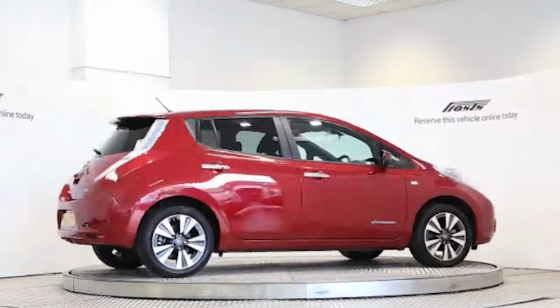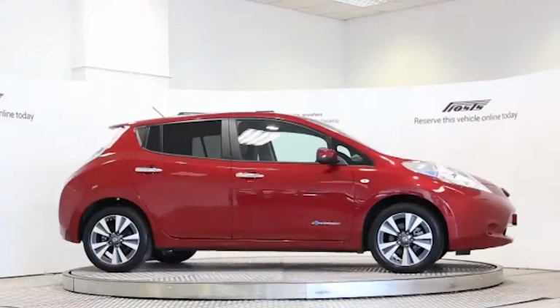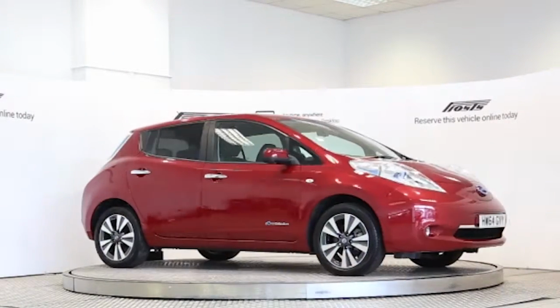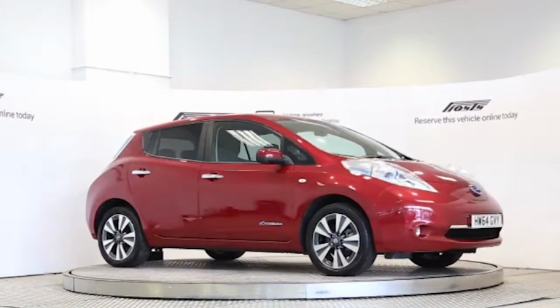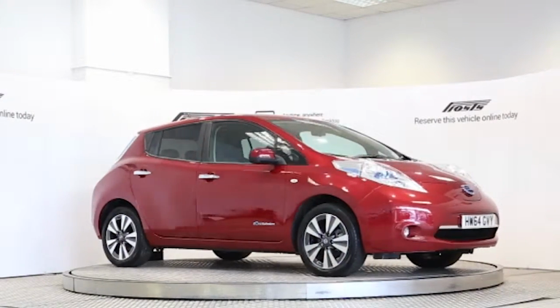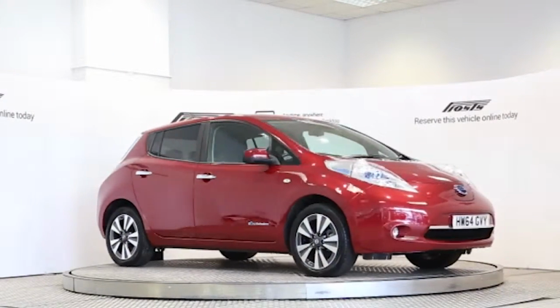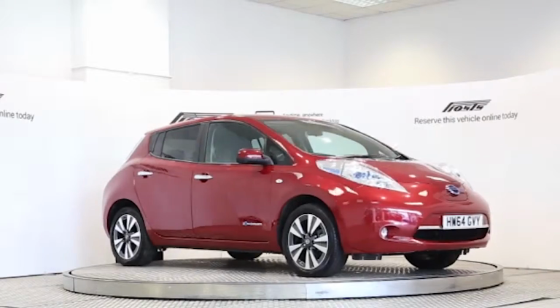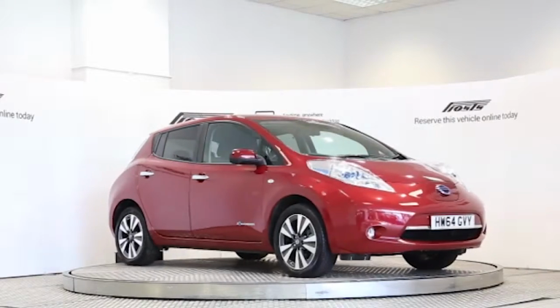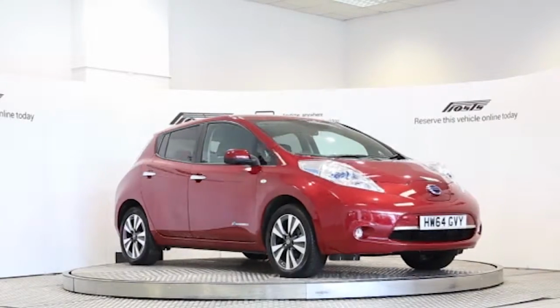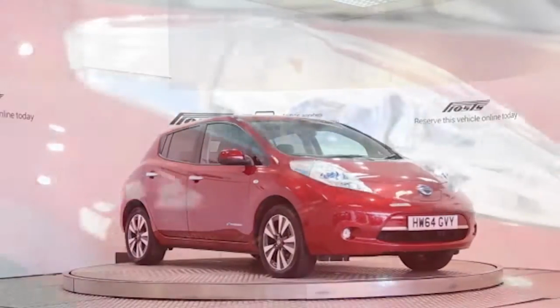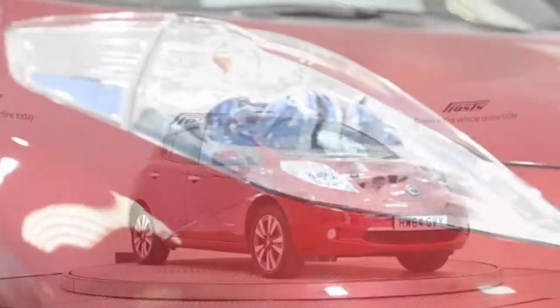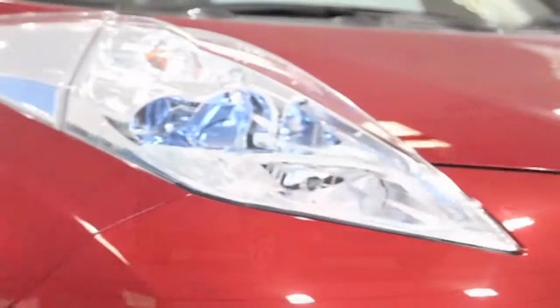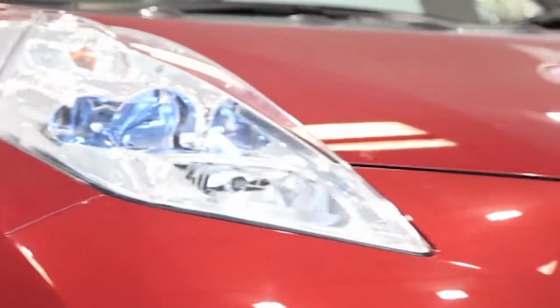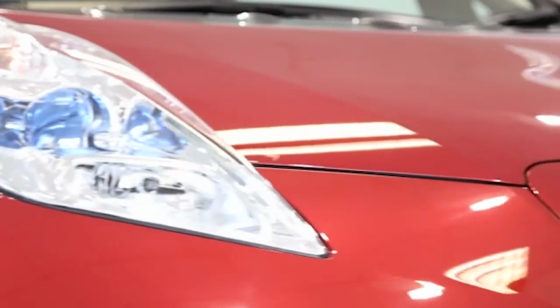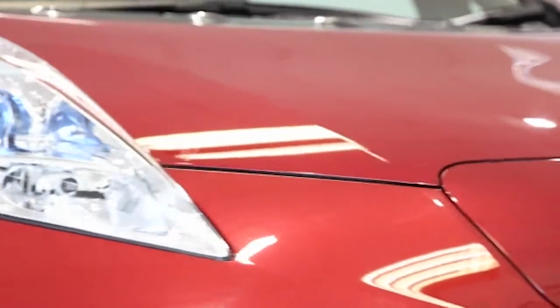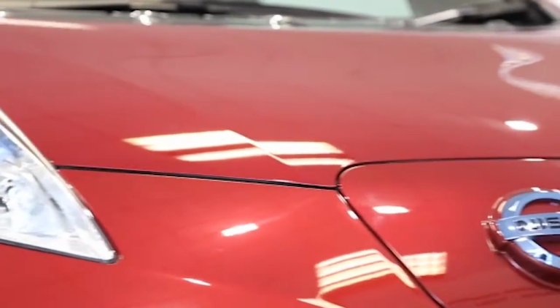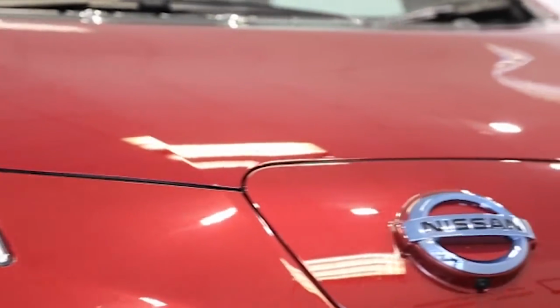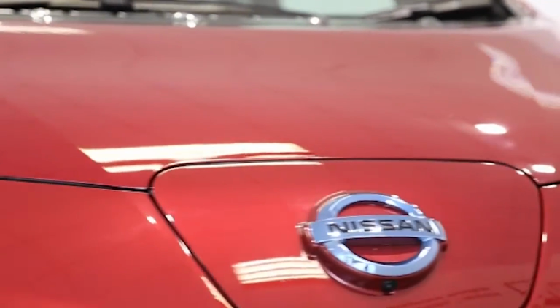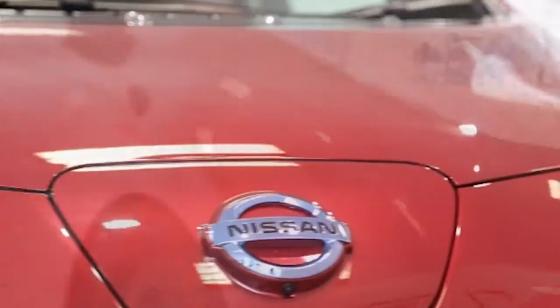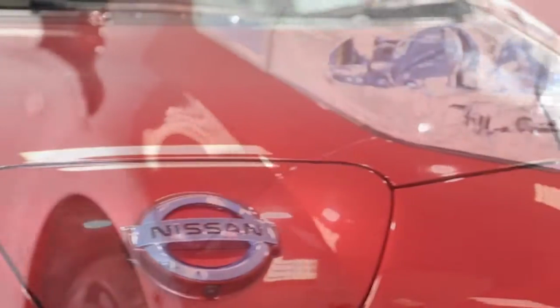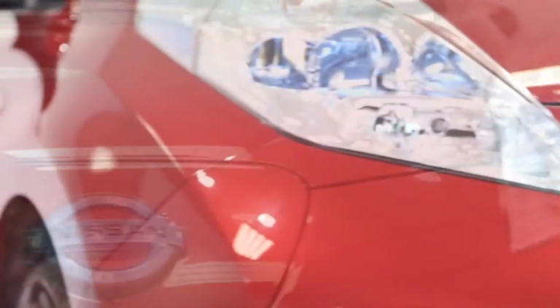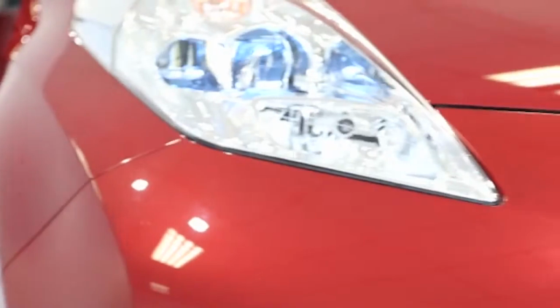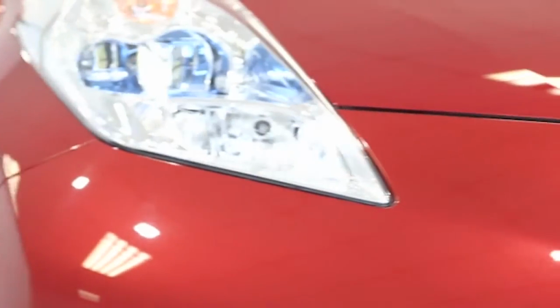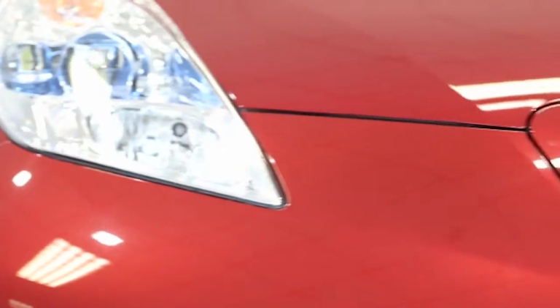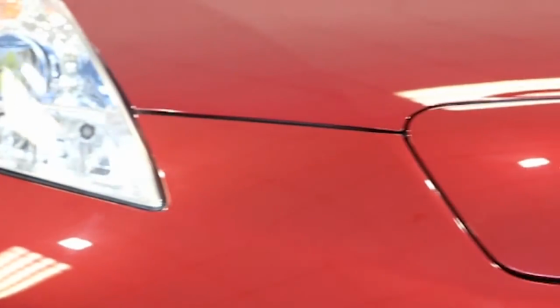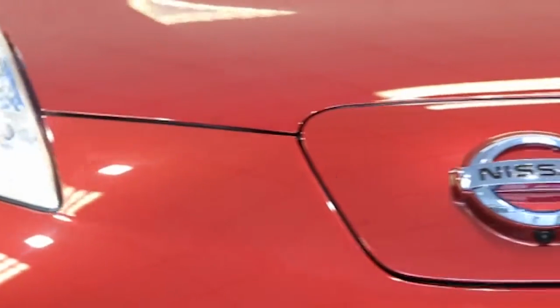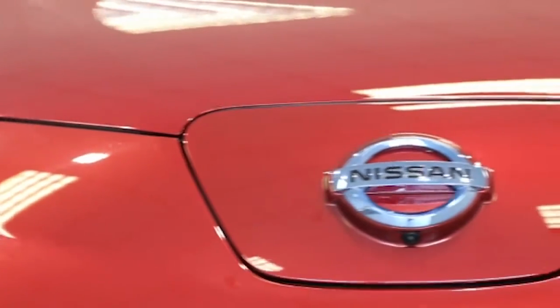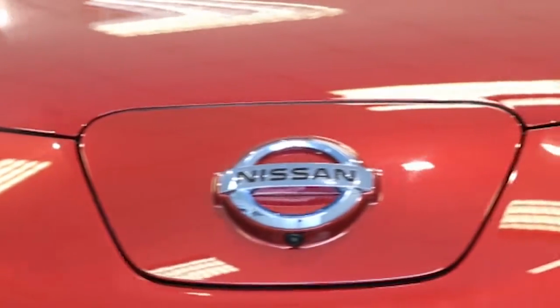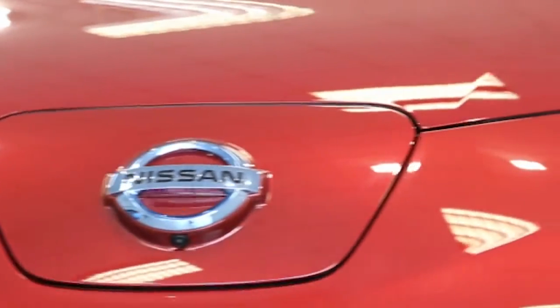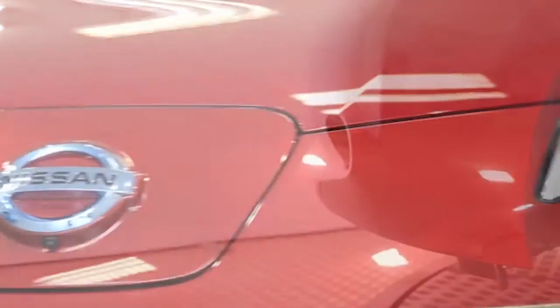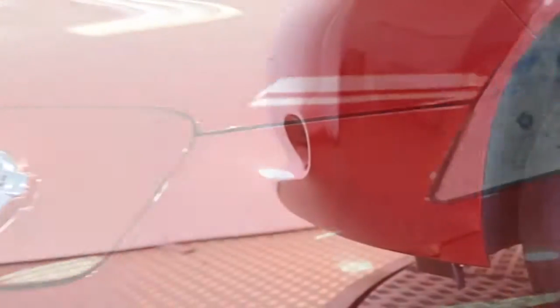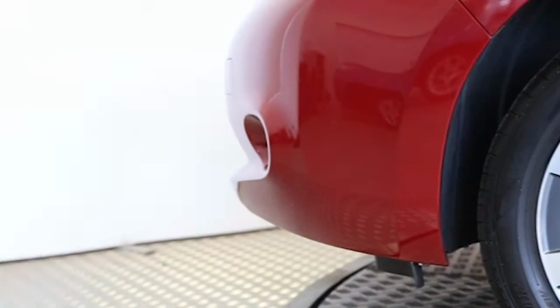Here we have a 2014 registered Nissan Leaf Tenka with an automatic electric engine. The car is finished in magnetic red.